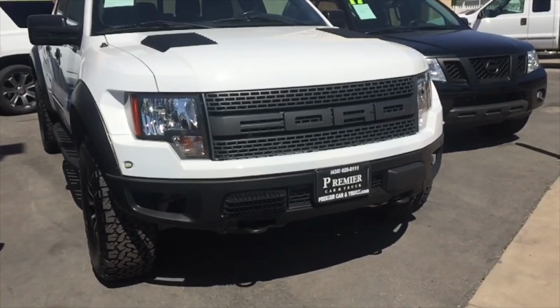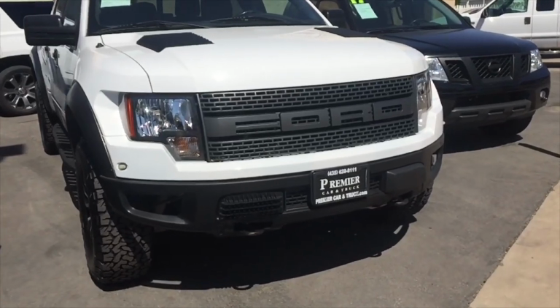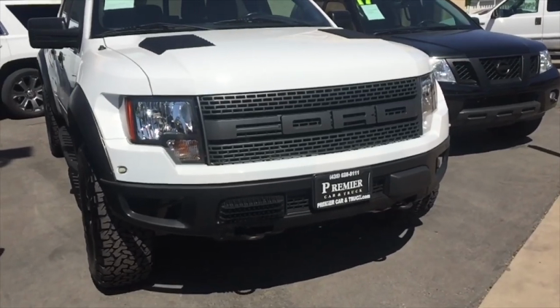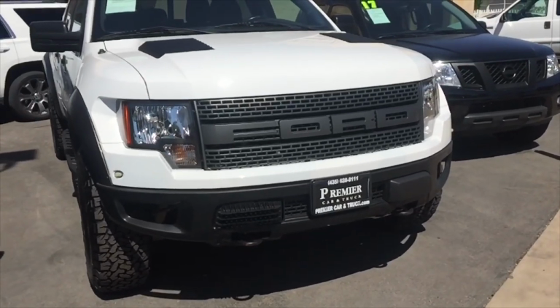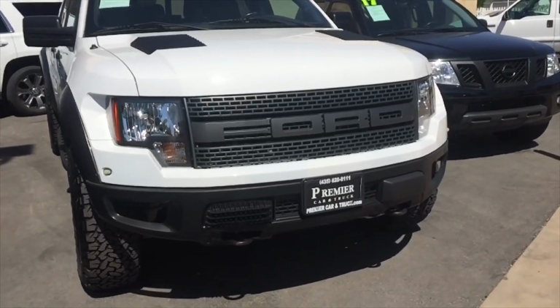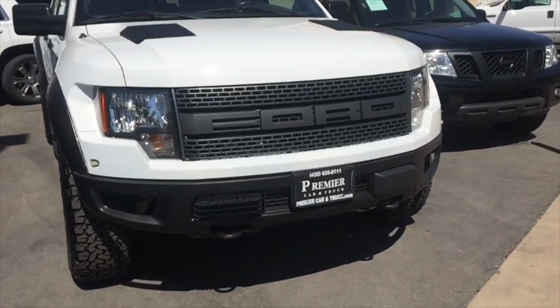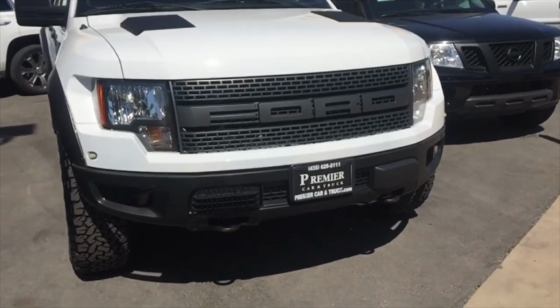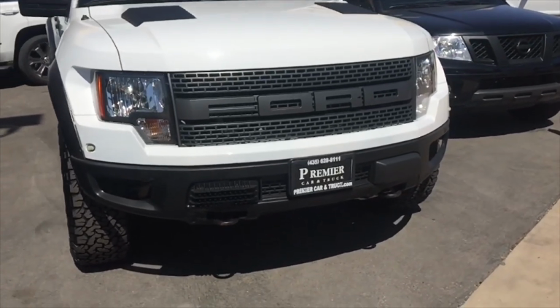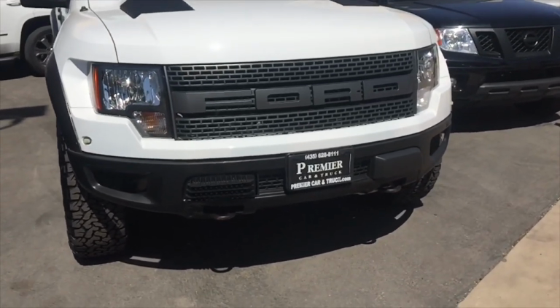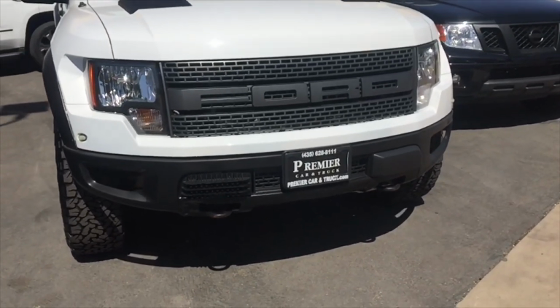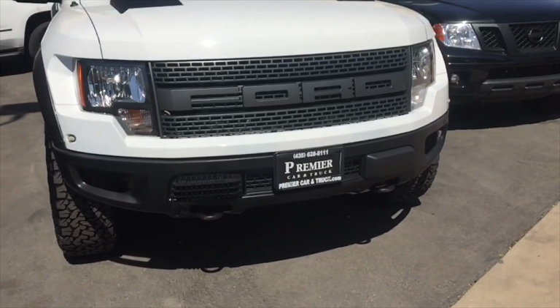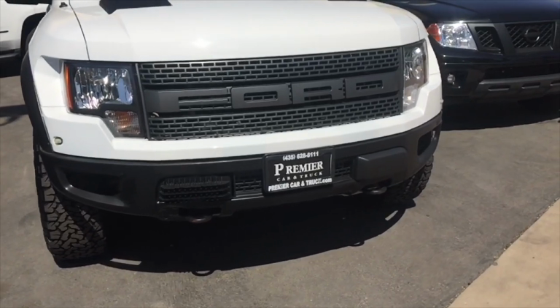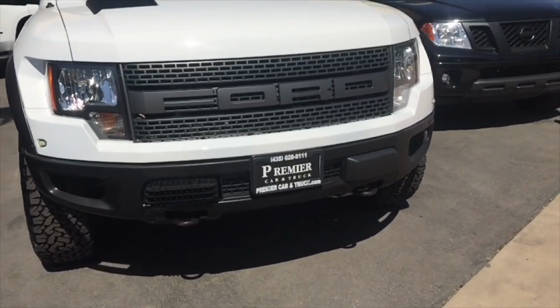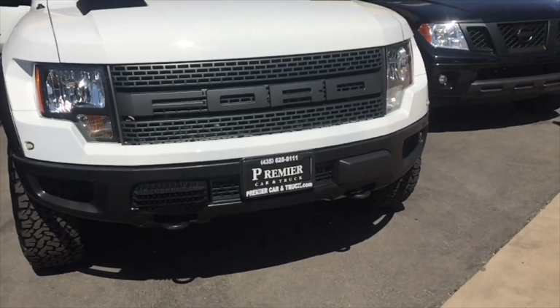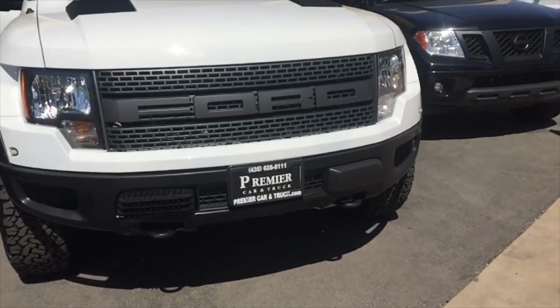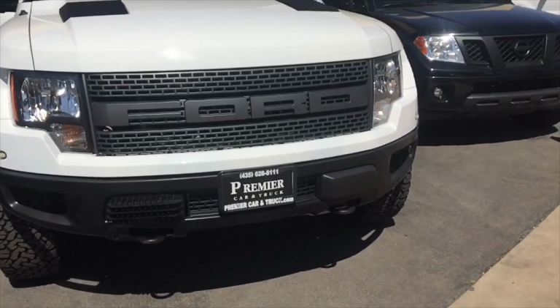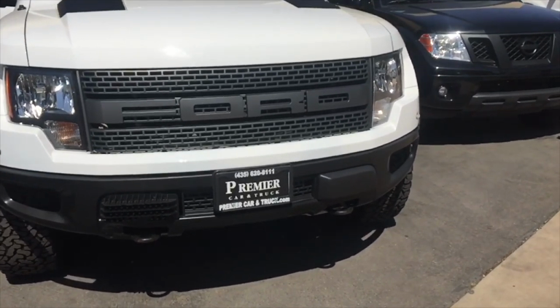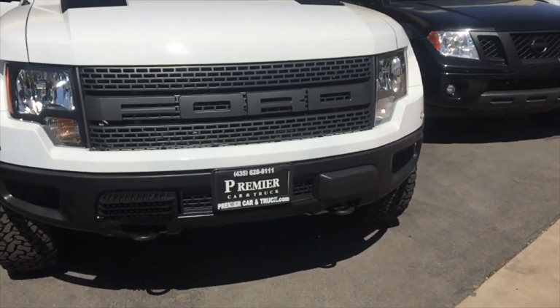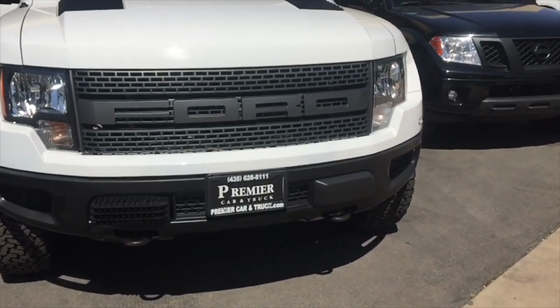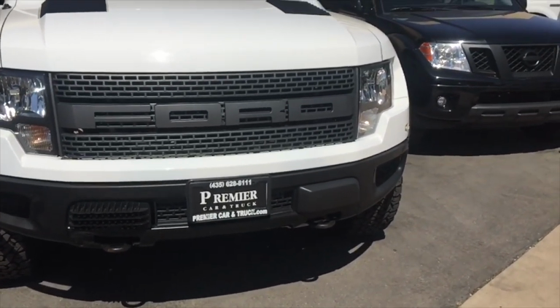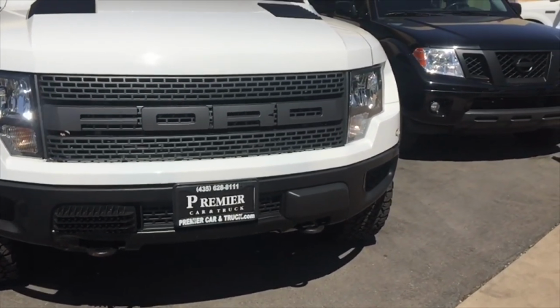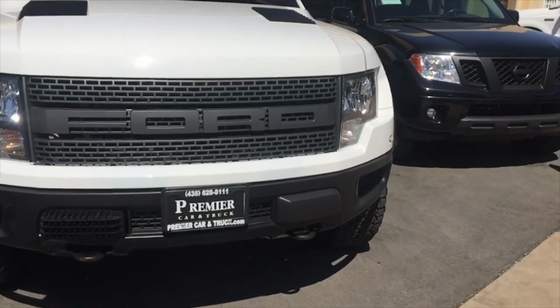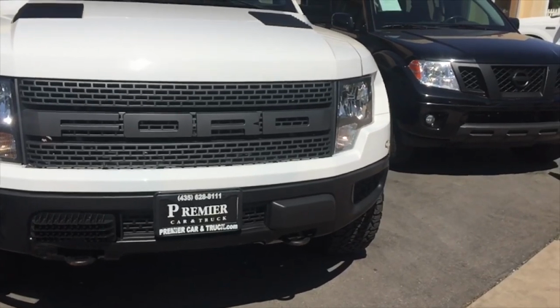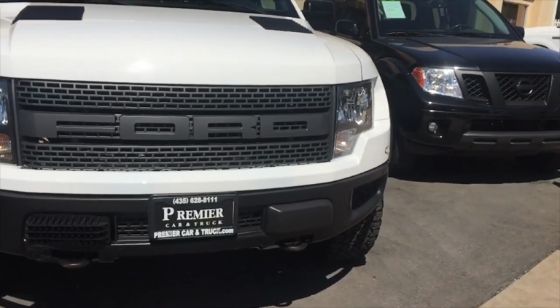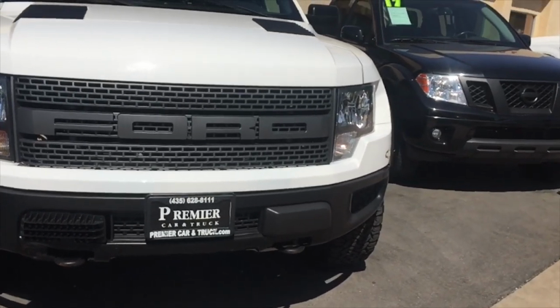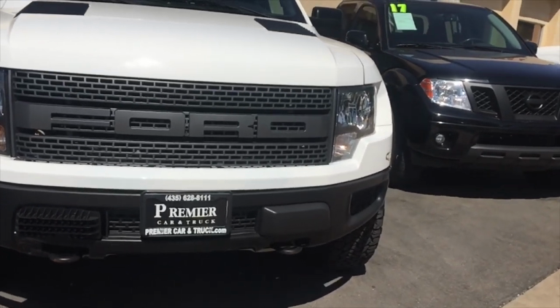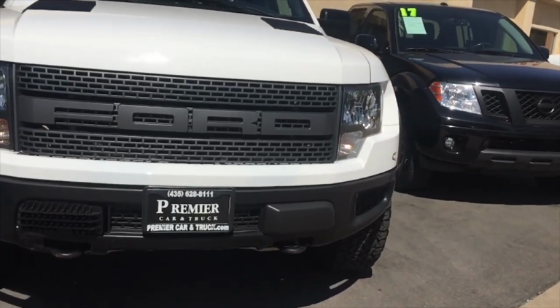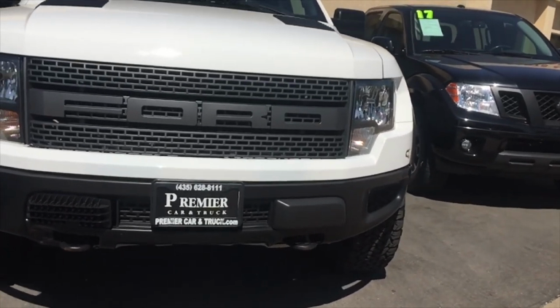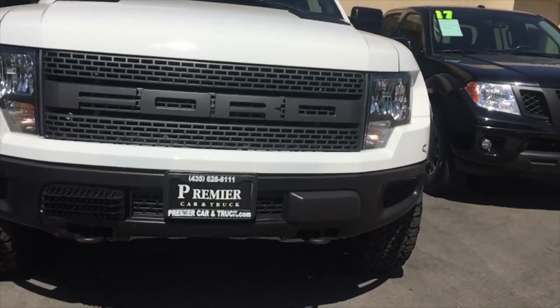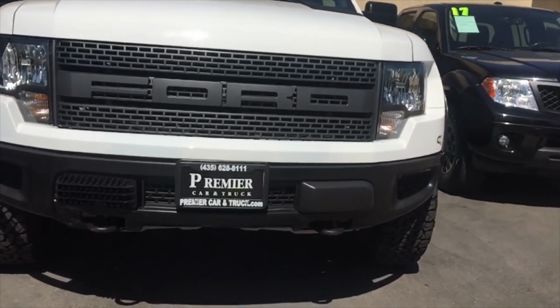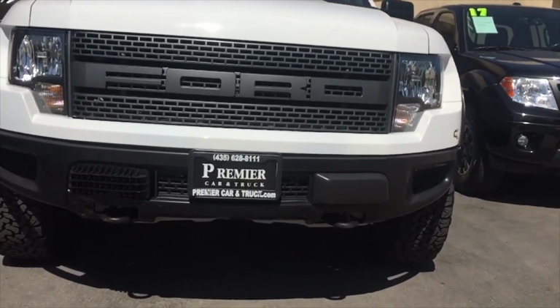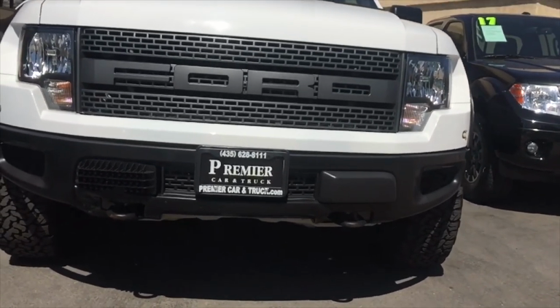Hey guys, Danny Johnson here. I decided to go back and look at that Raptor again — the ex-Border Patrol one from the other video. If you haven't seen that video, I'll put the link in the description. But there are a few things about it that I noticed and I wanted to go back and get a better look at it.